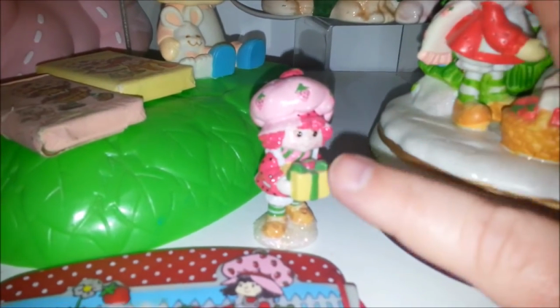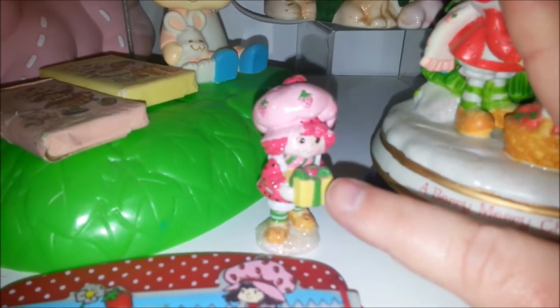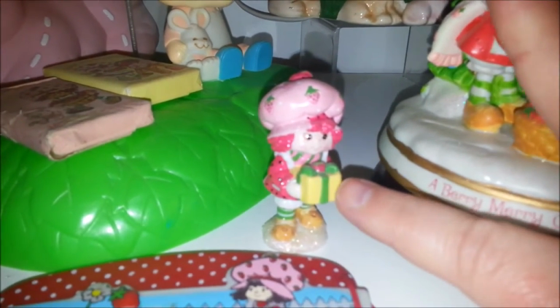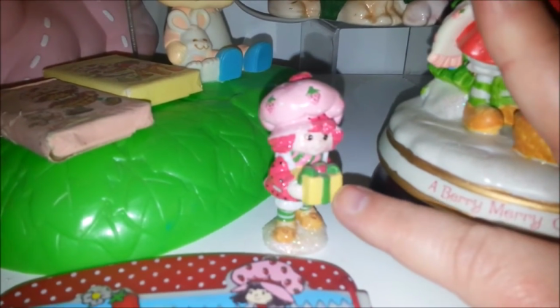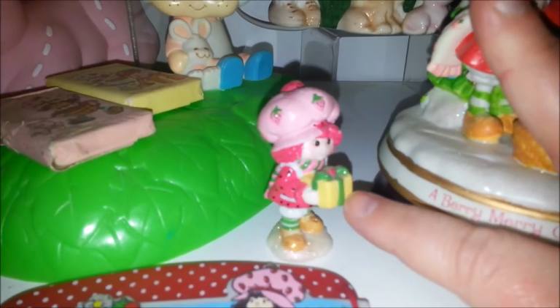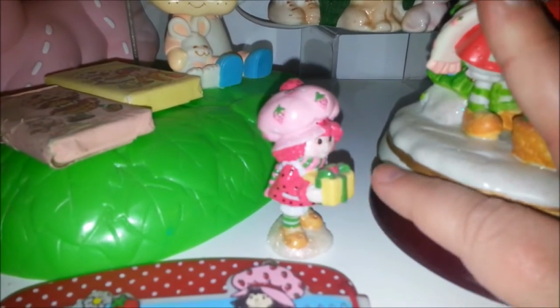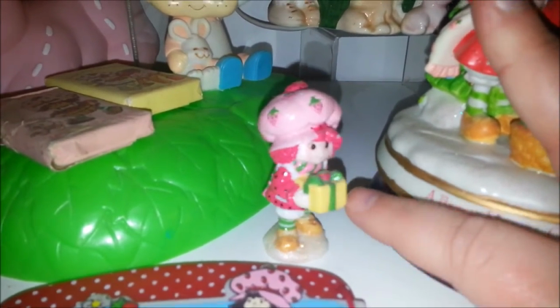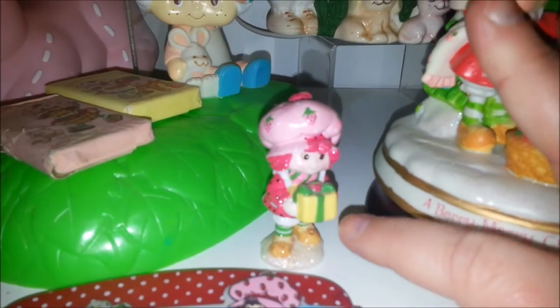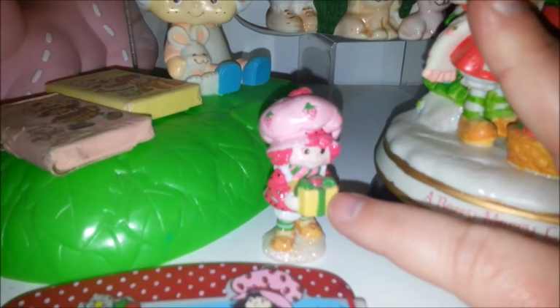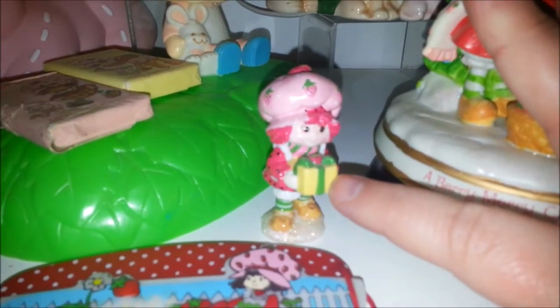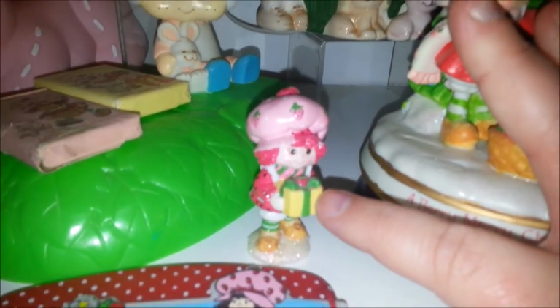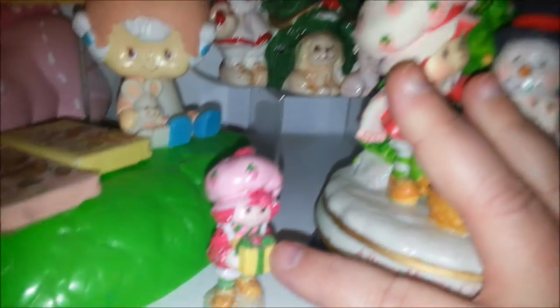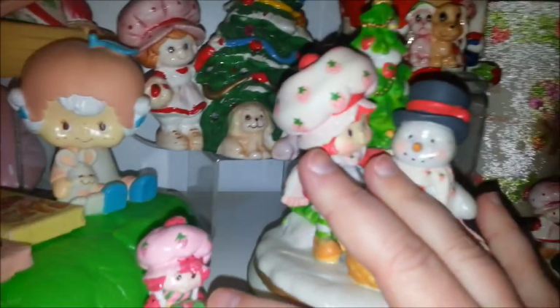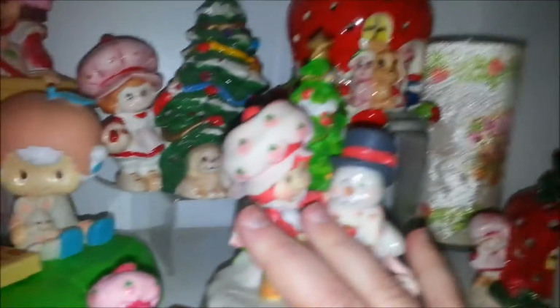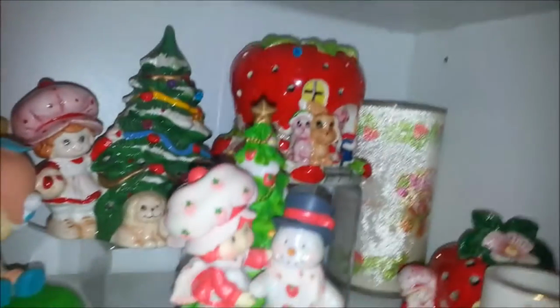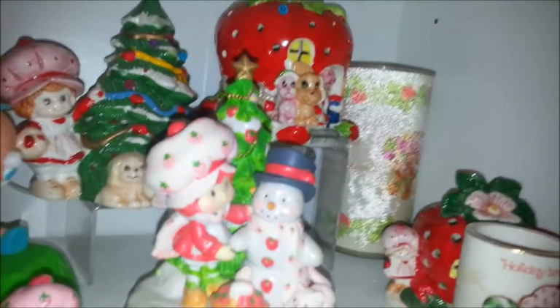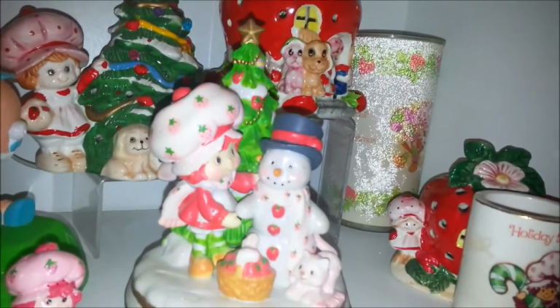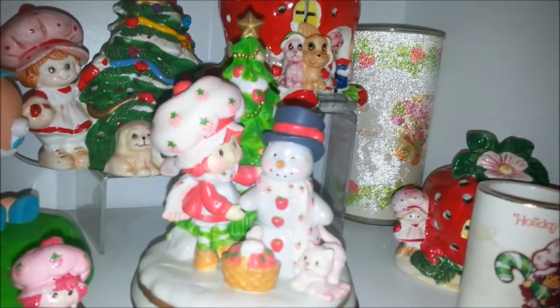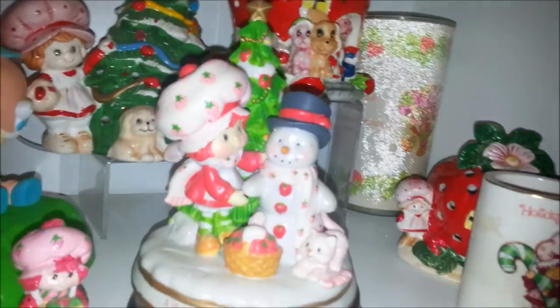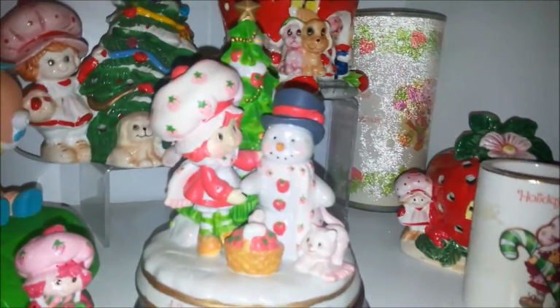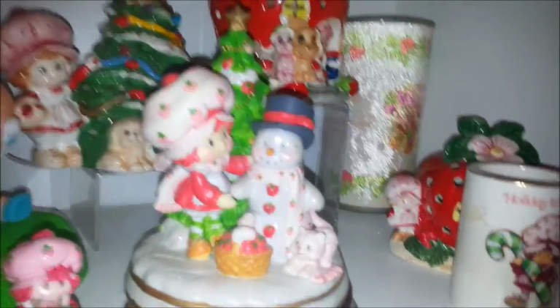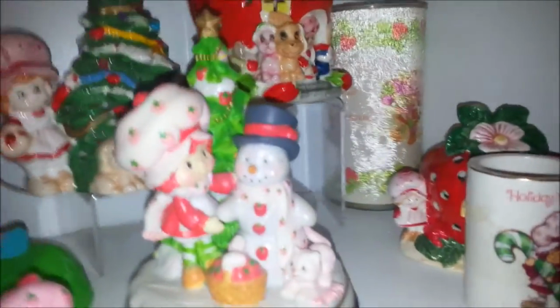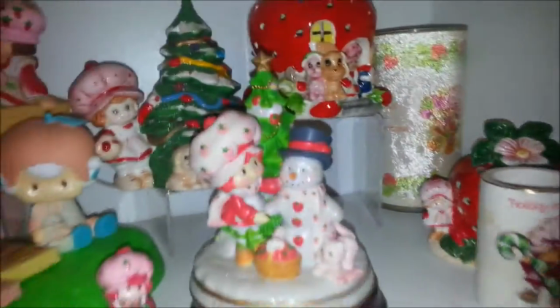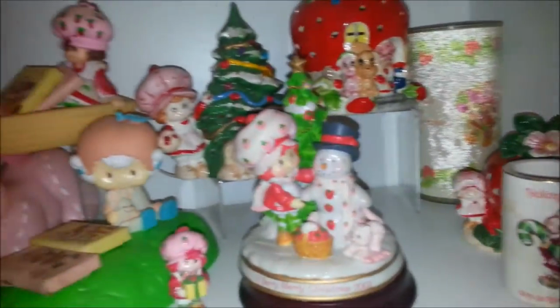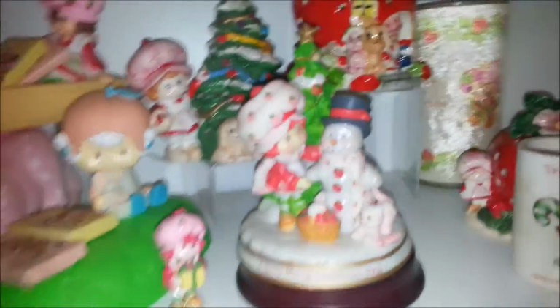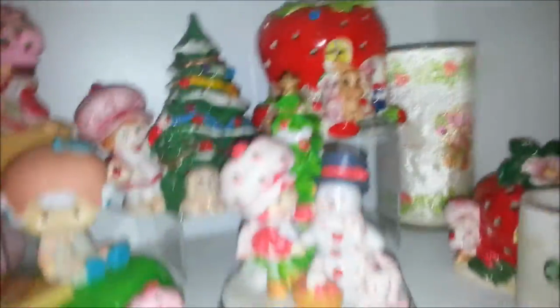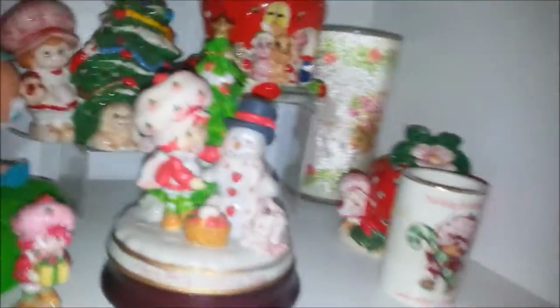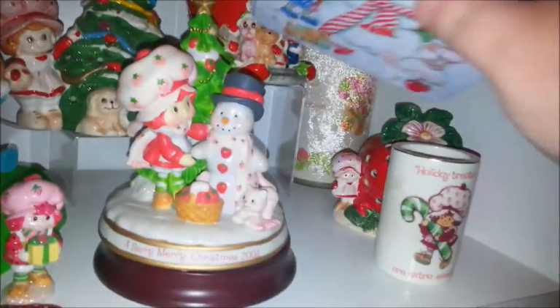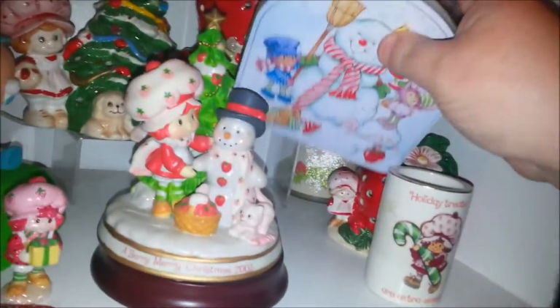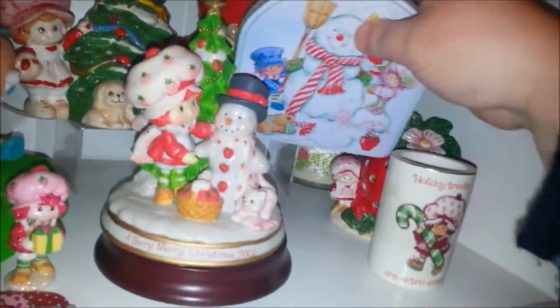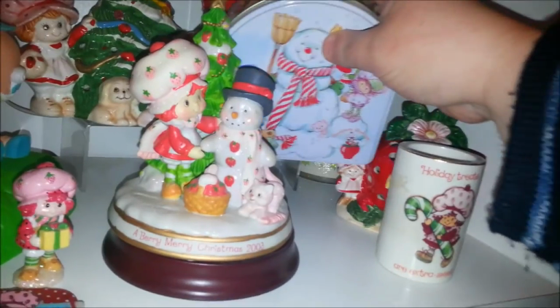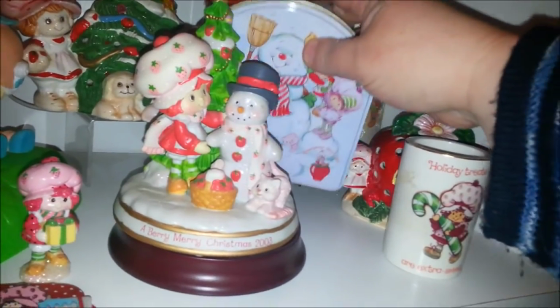And then down here this is also a little Carlton Cards Strawberry with just a little gift. I'm not going to show you the rest of the shelf because that's like bathroom stuff, and that will be another video.